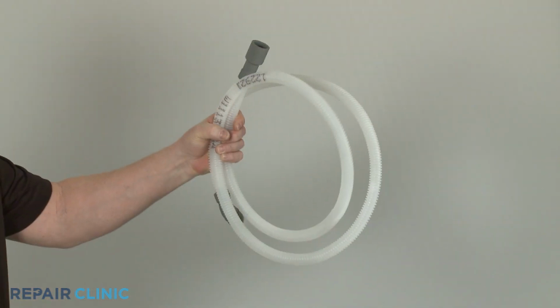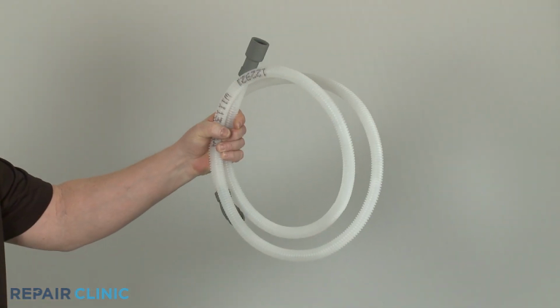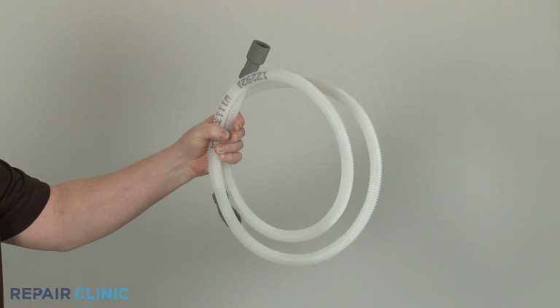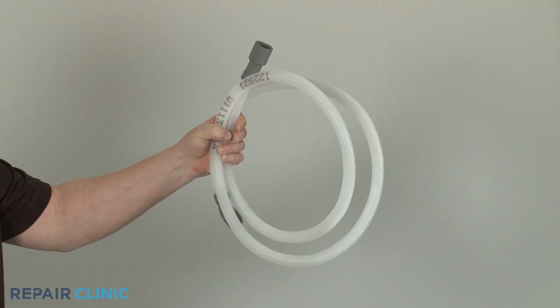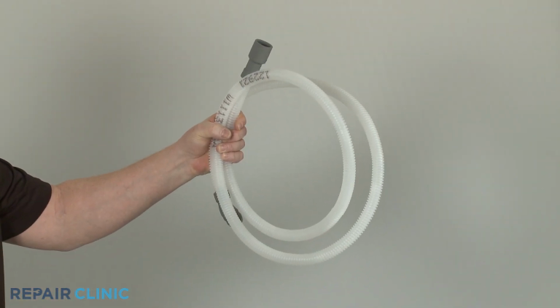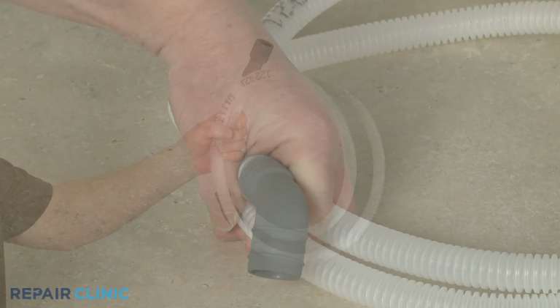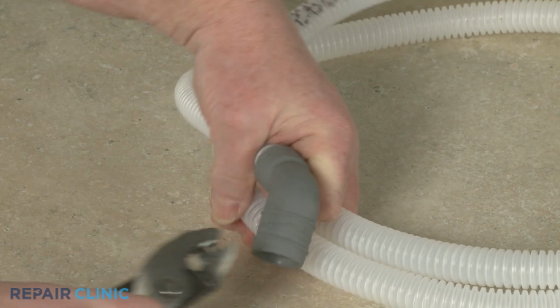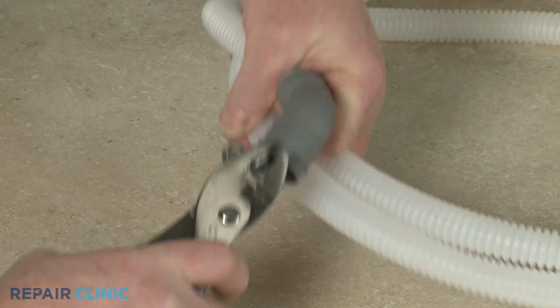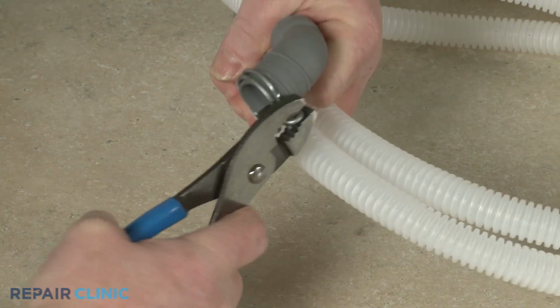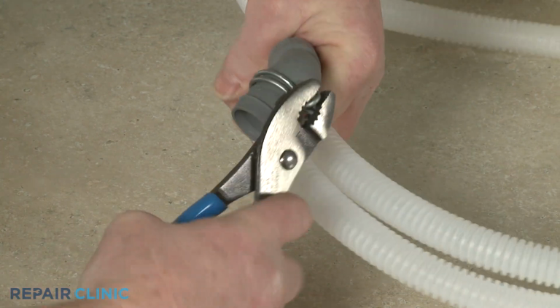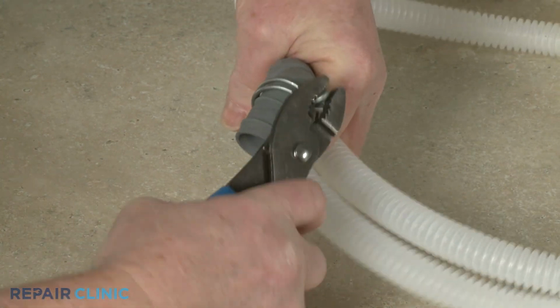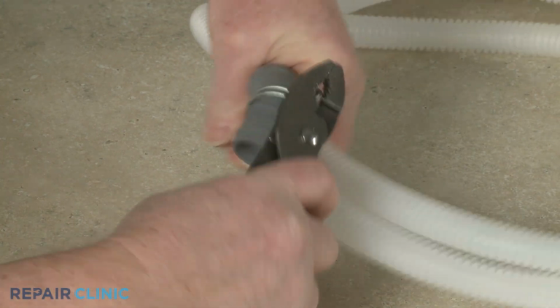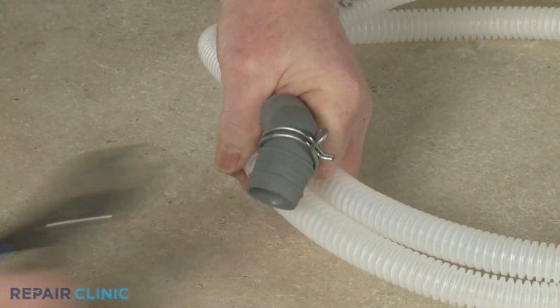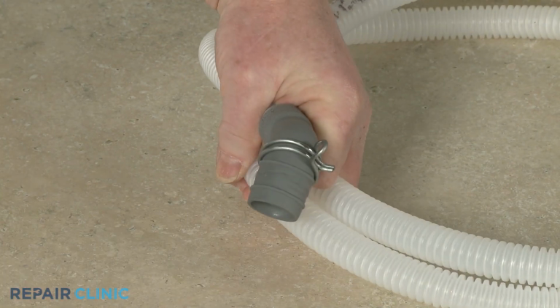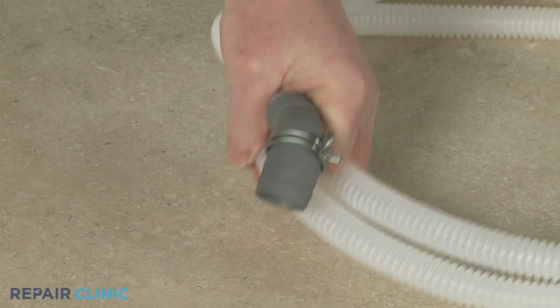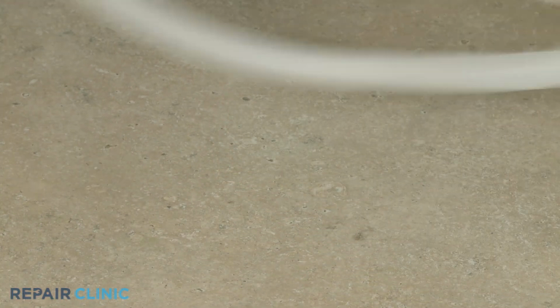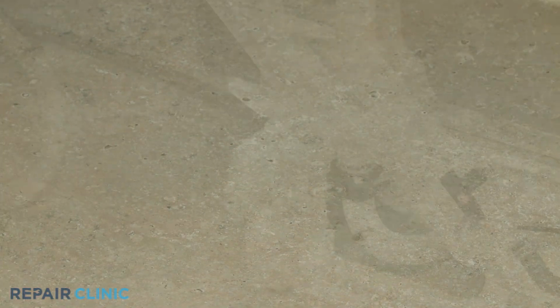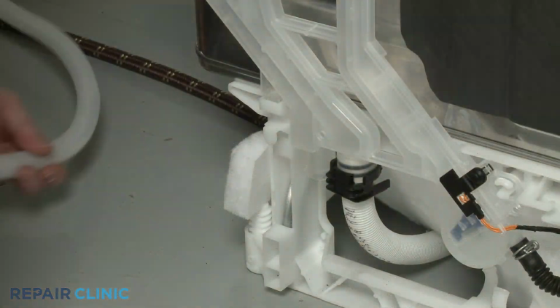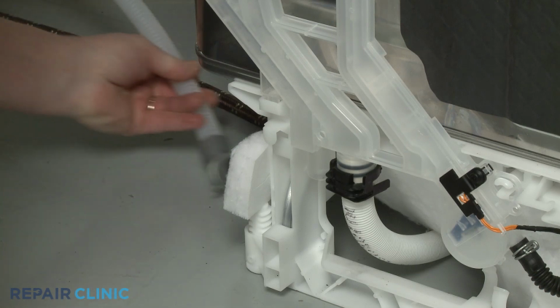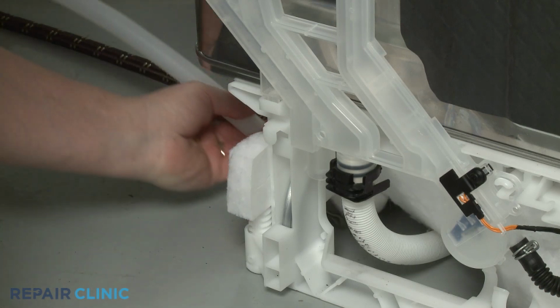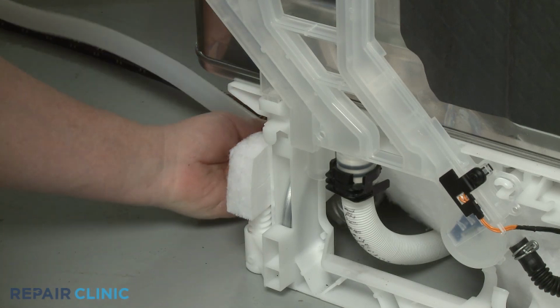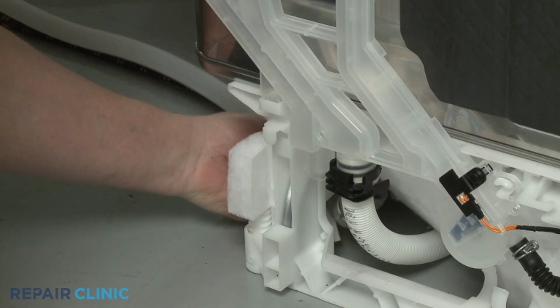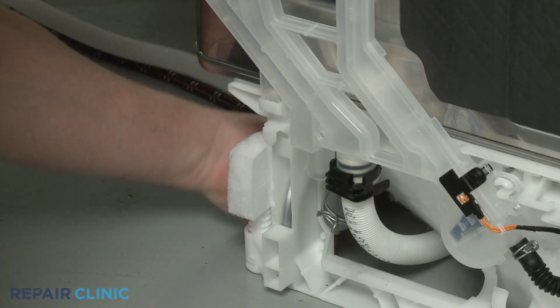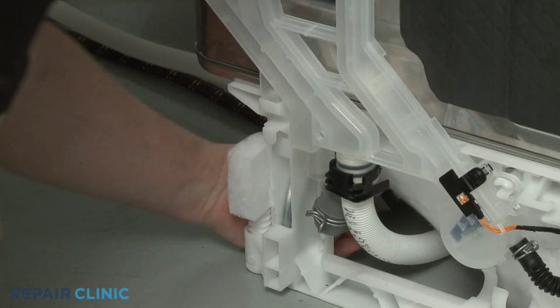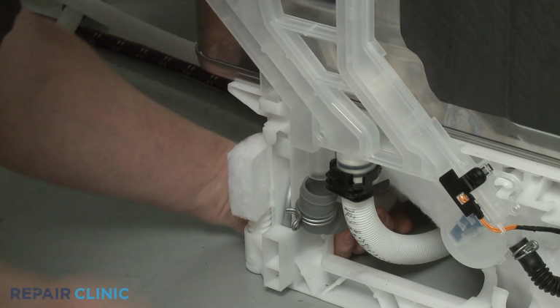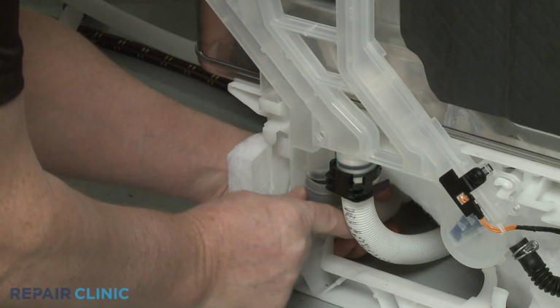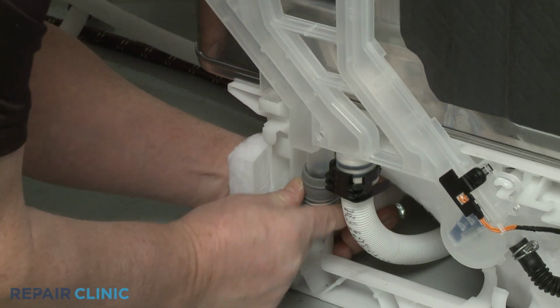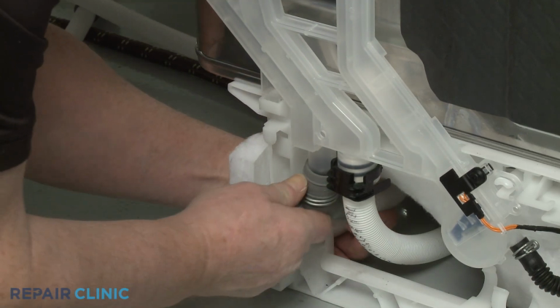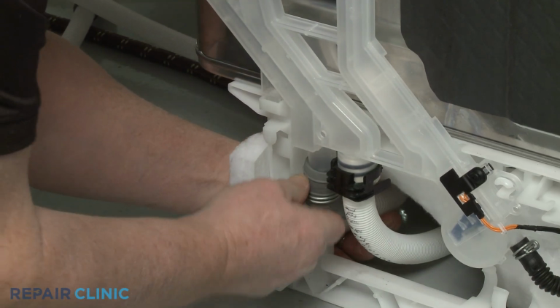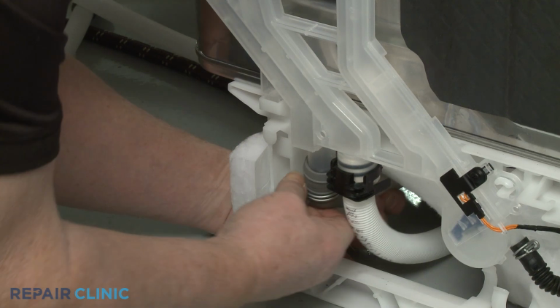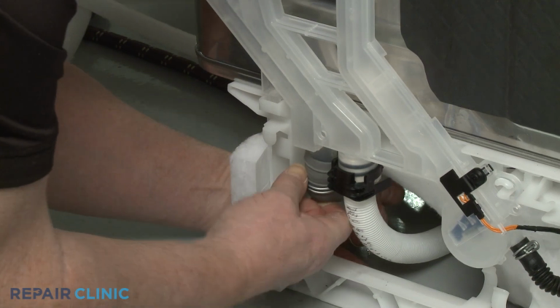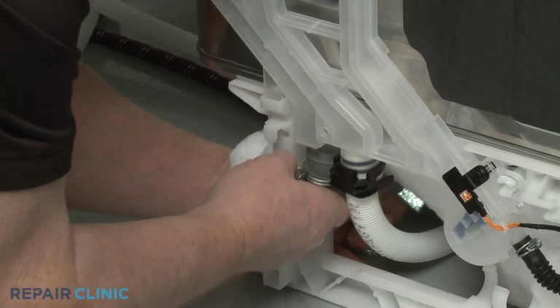To install the new drain hose, transfer the clamp from the old hose to the new one. Attach the curved end of the new hose to the water inlet assembly's outlet port and secure it with the clamp.